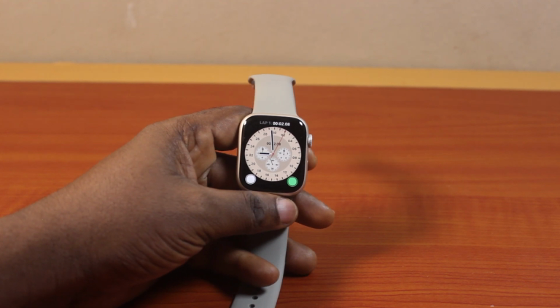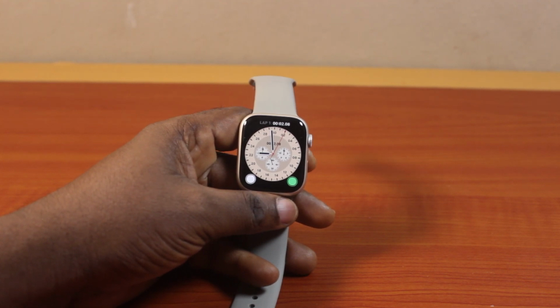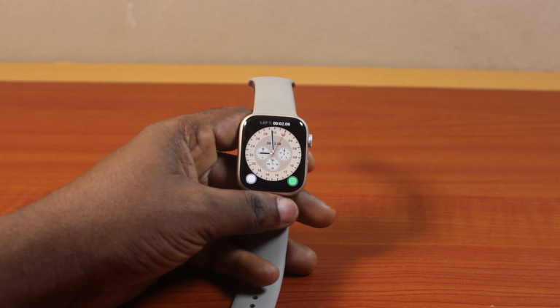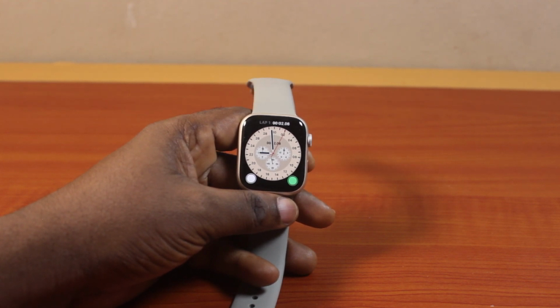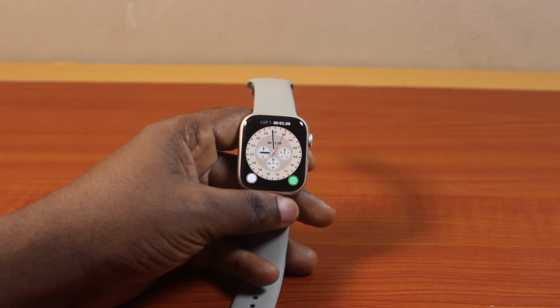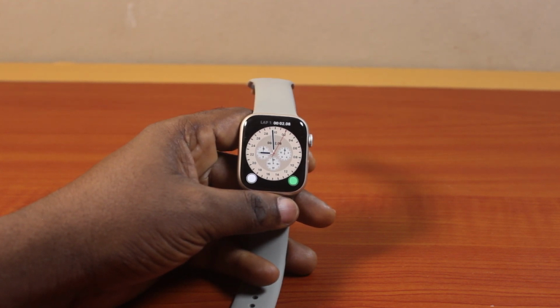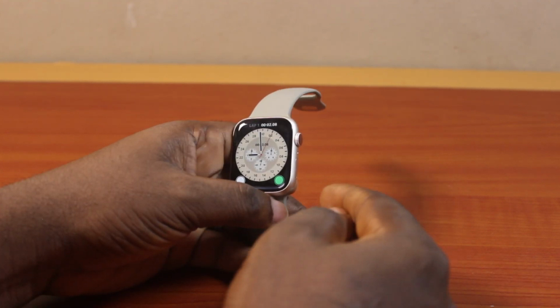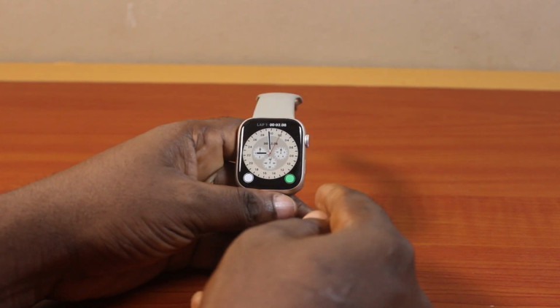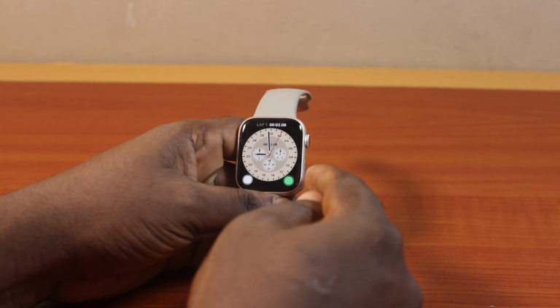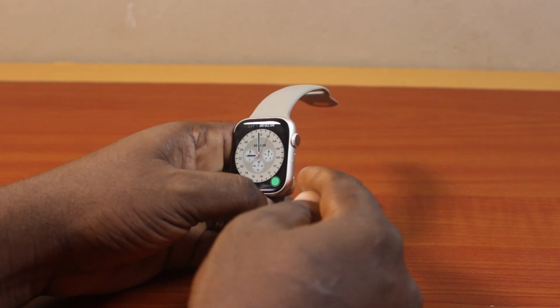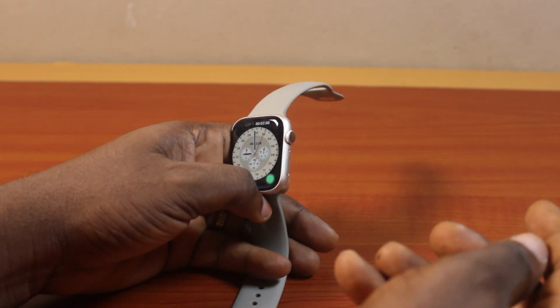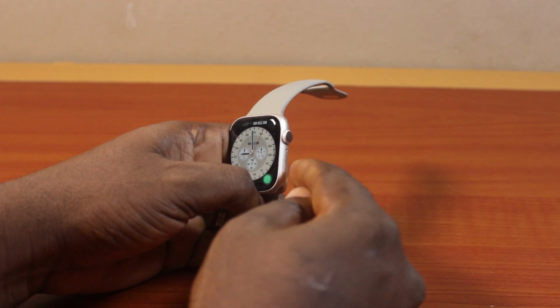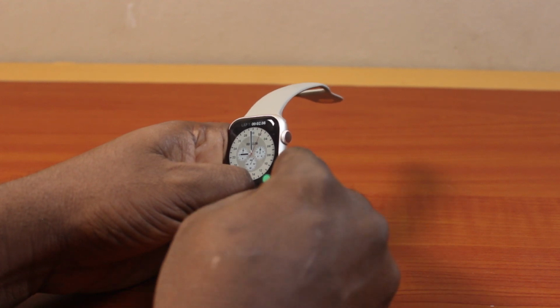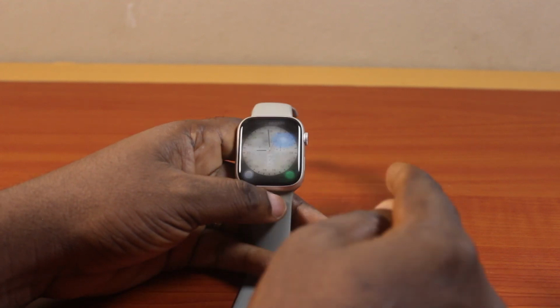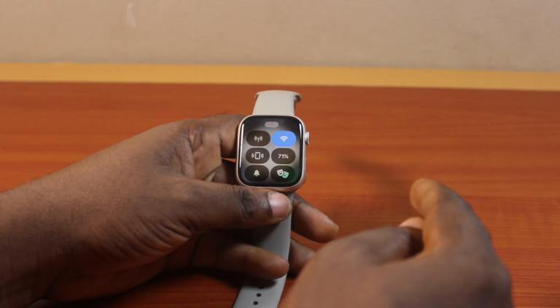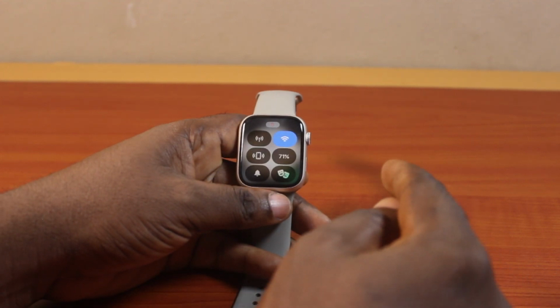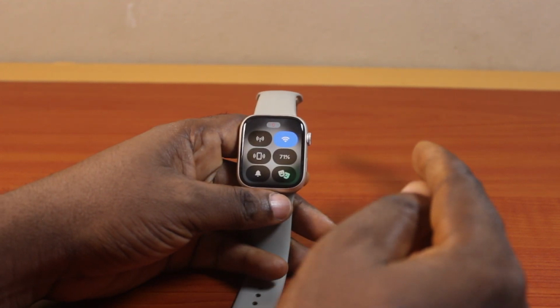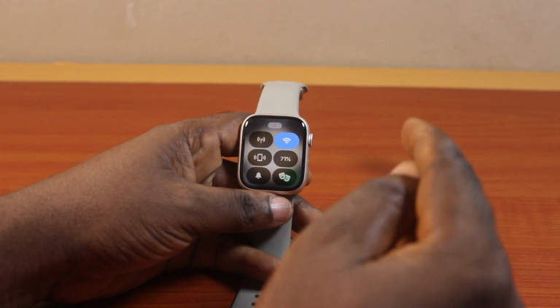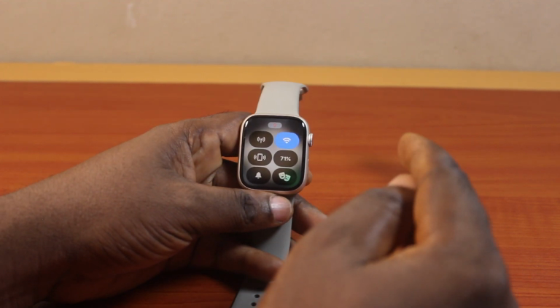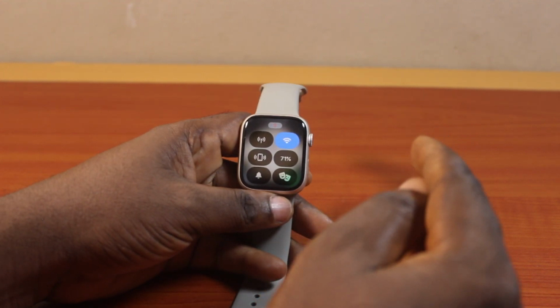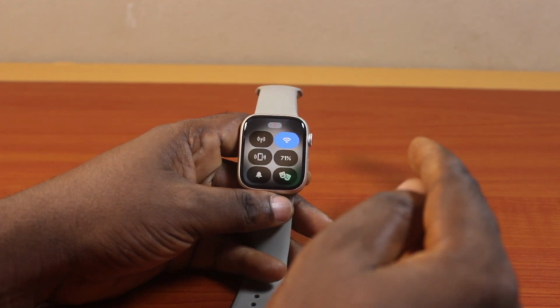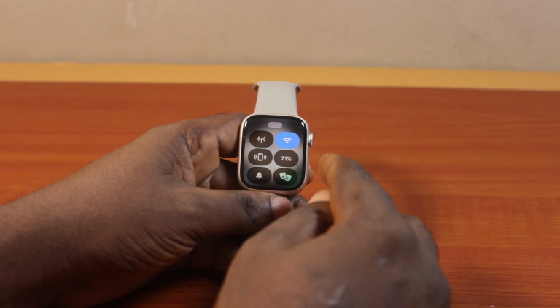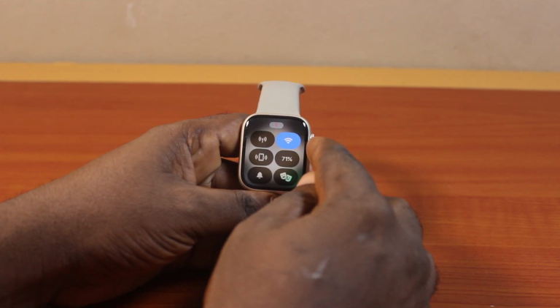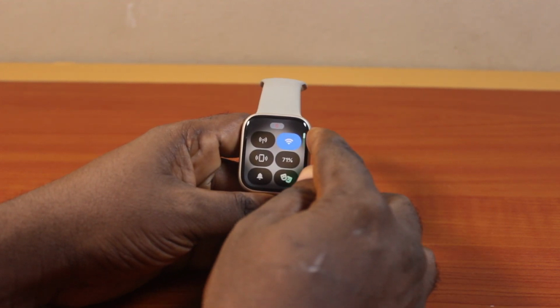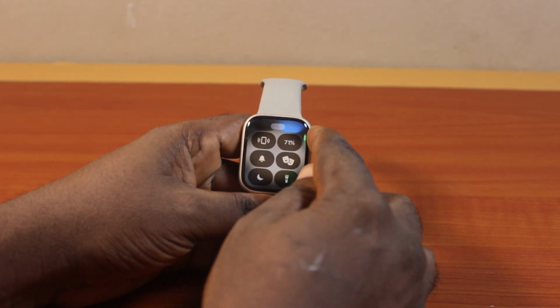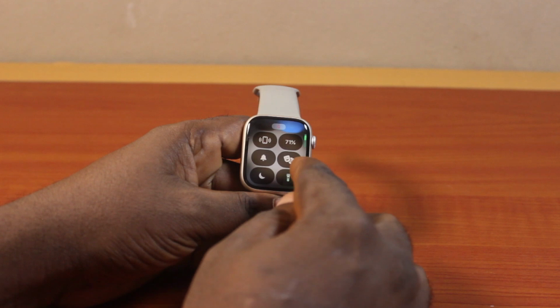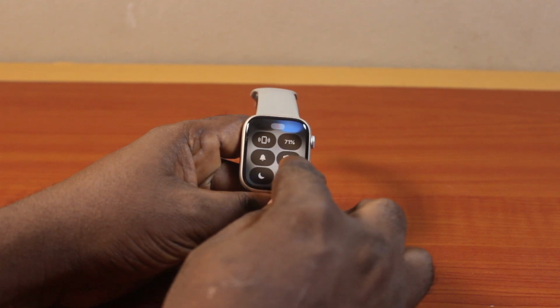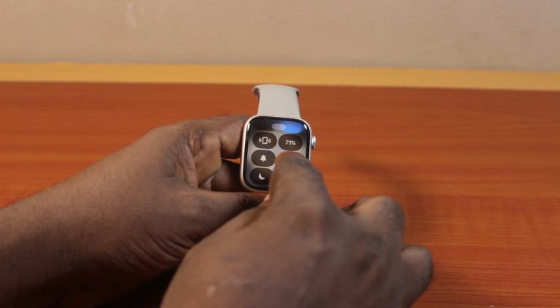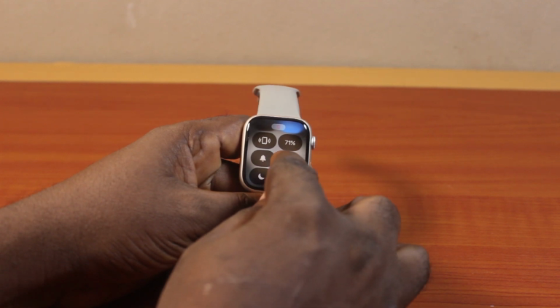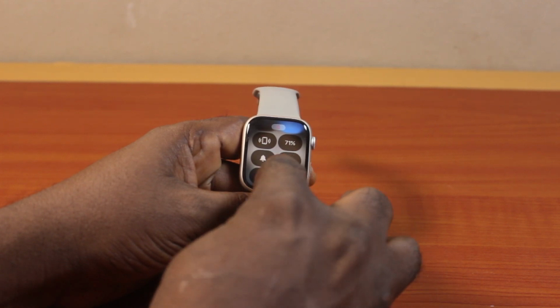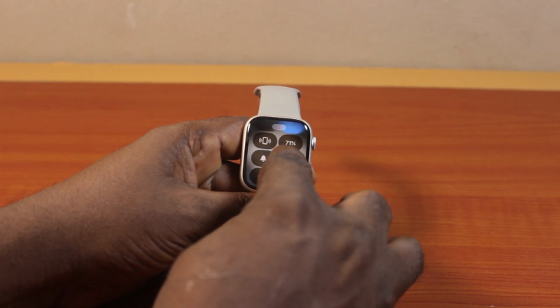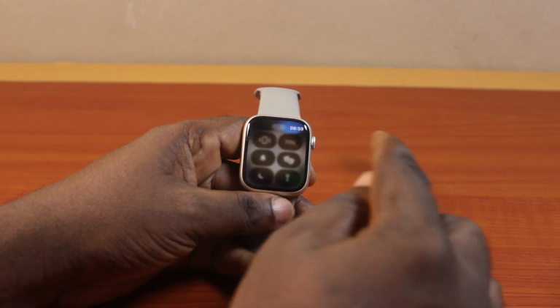Now to enable cinema mode on your Apple Watch, all you just need to do is press the side button once. This is going to open the Apple Watch Control Center. Then scroll down and locate the cinema icon and click on it.